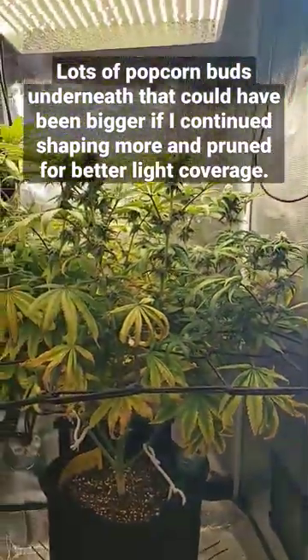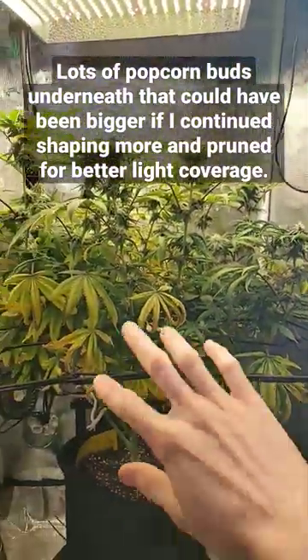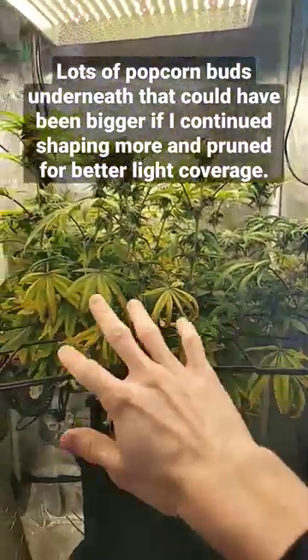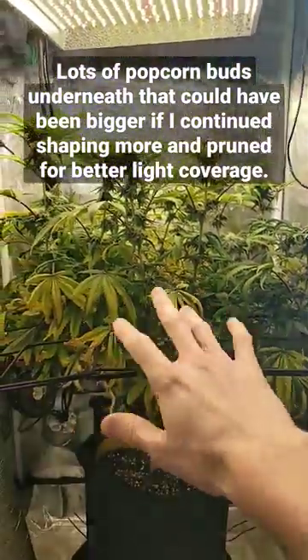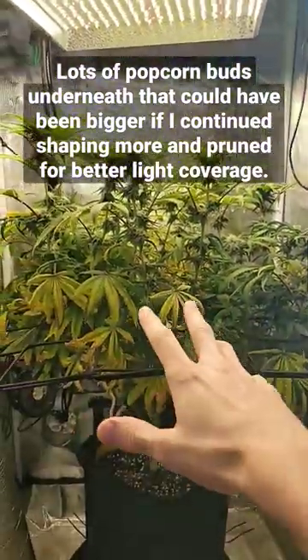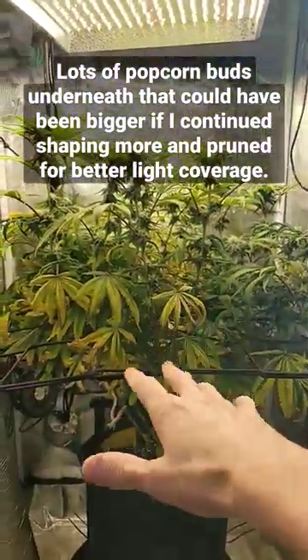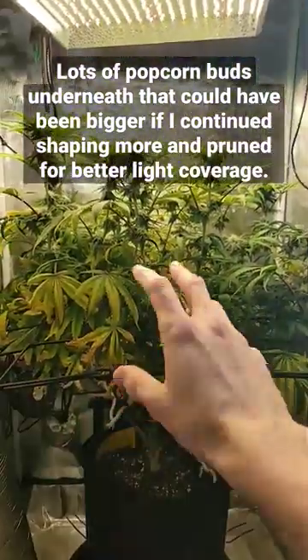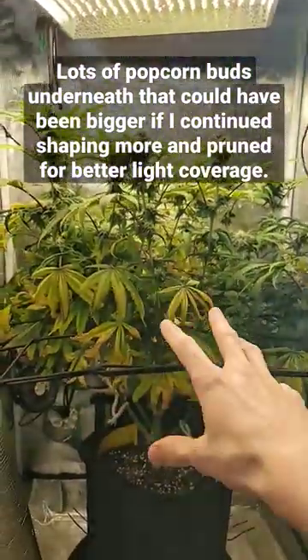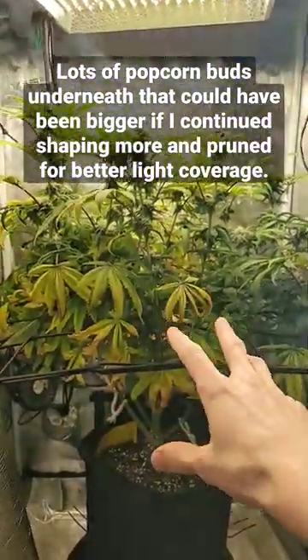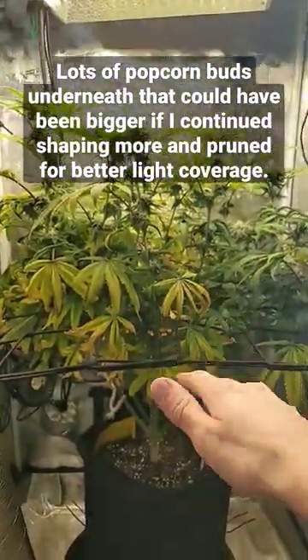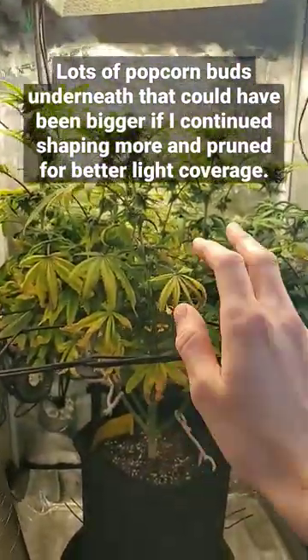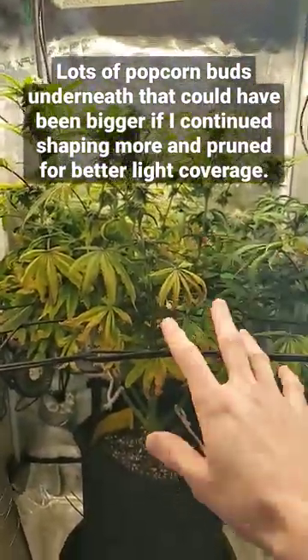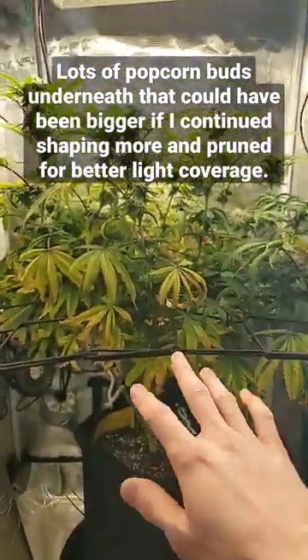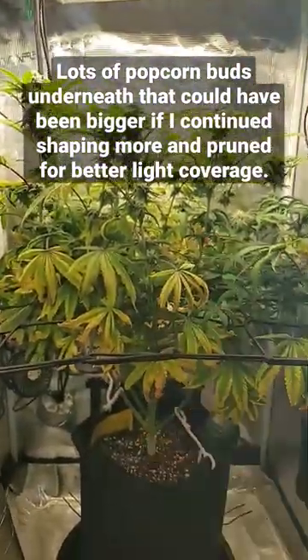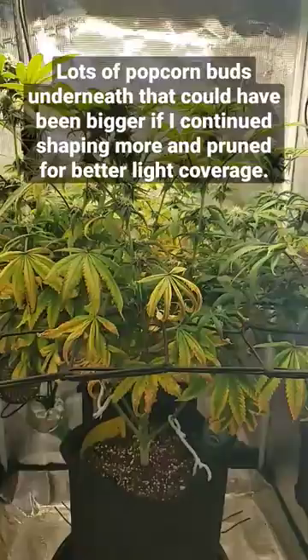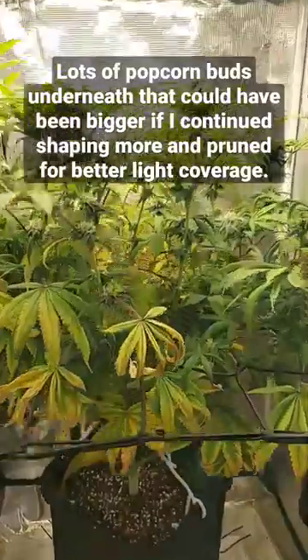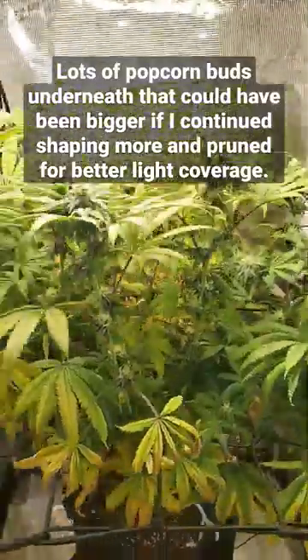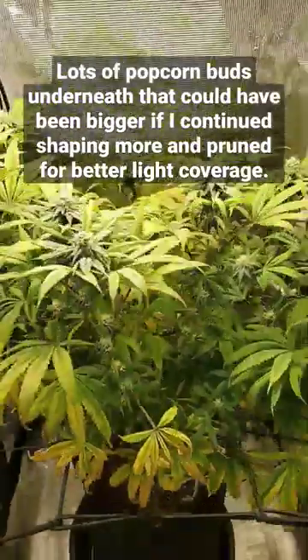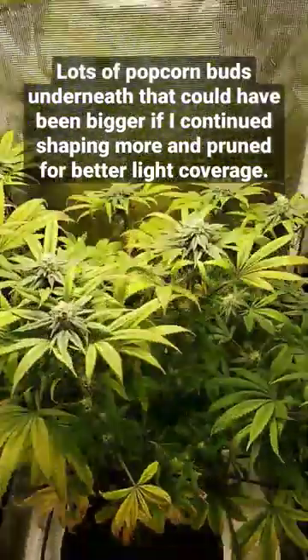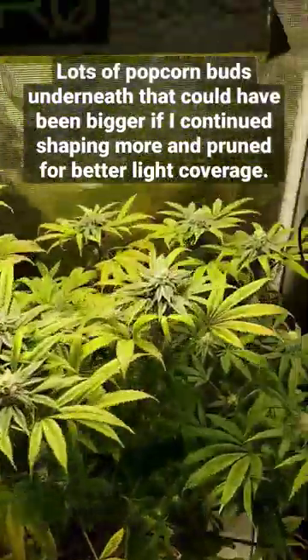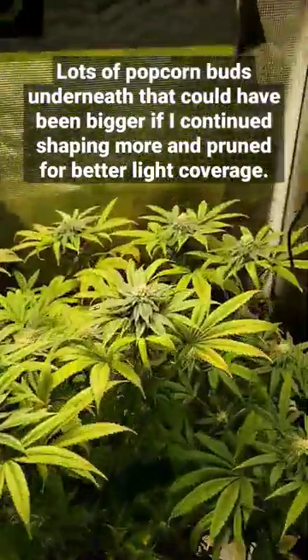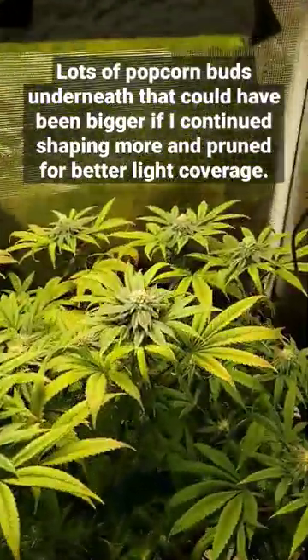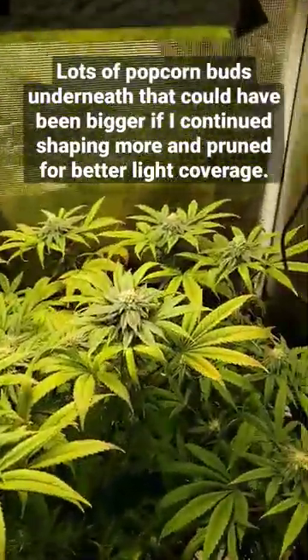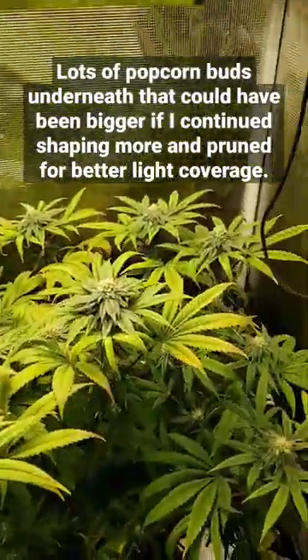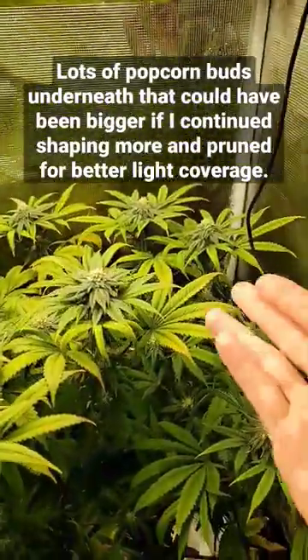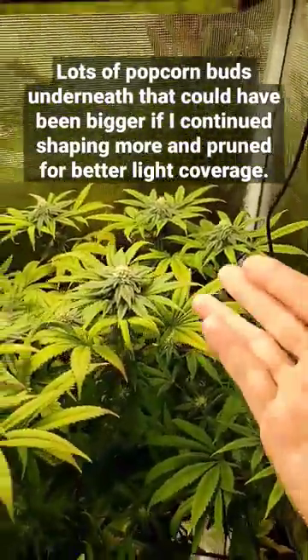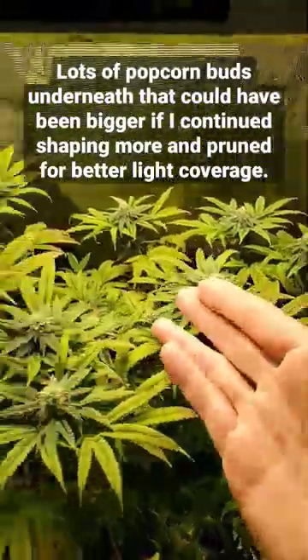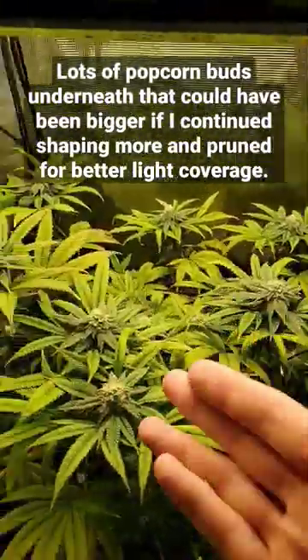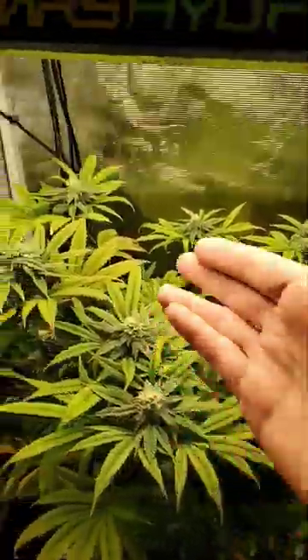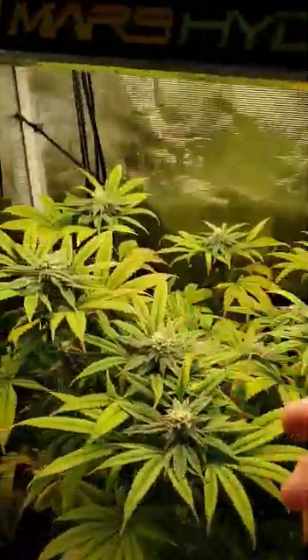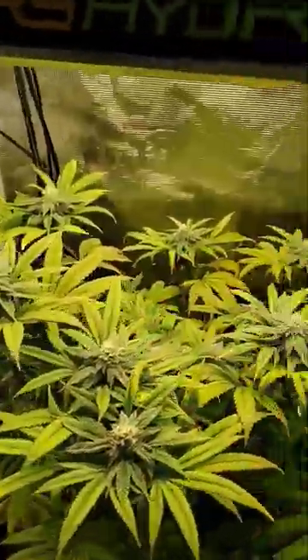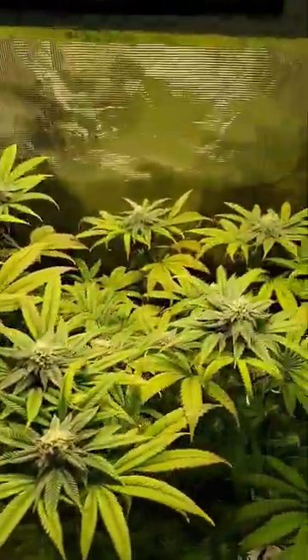As you can see it's really bushy, it's really congested in there. I definitely should have pruned more. But the results up top are great.